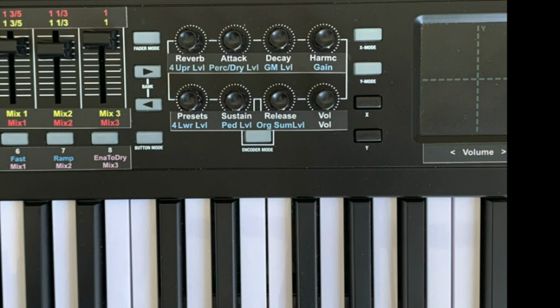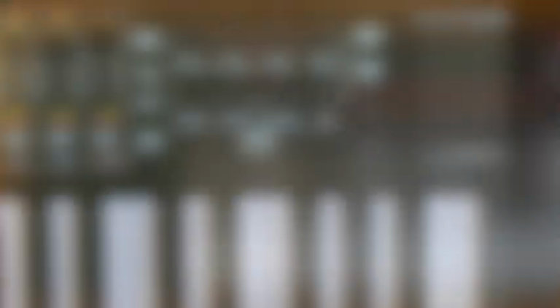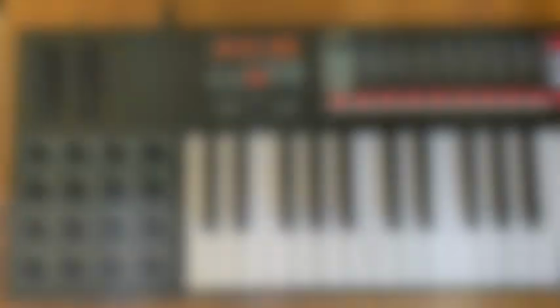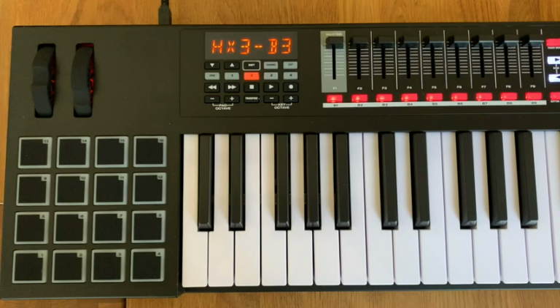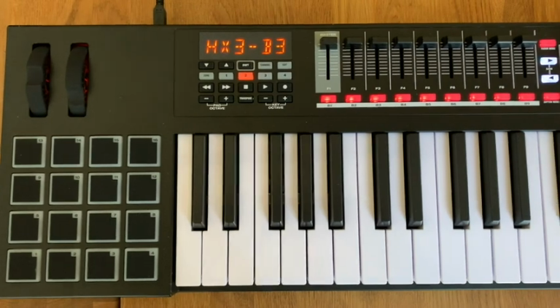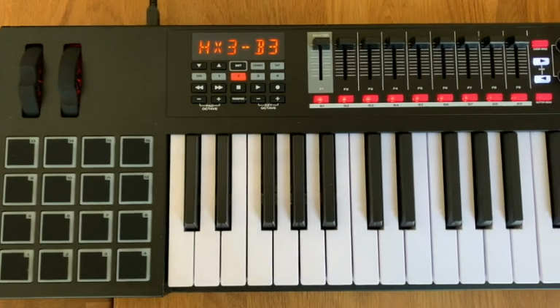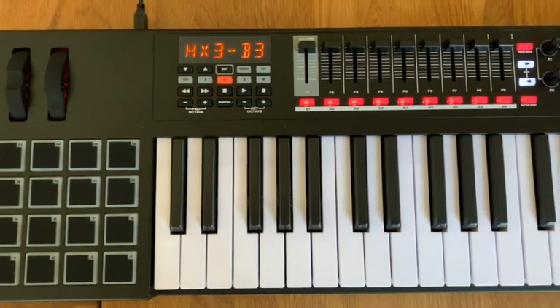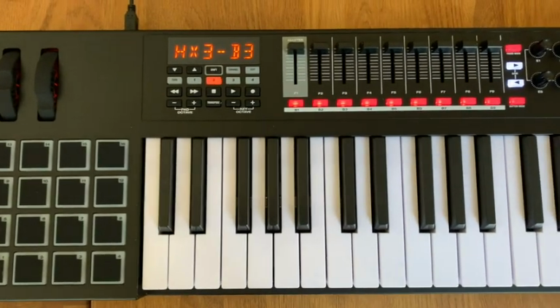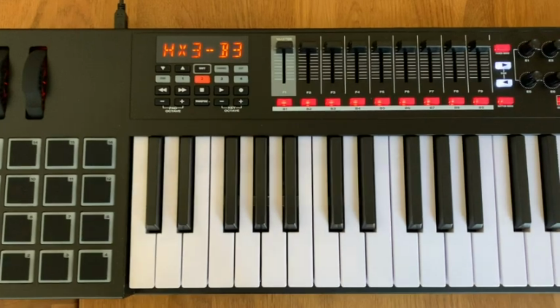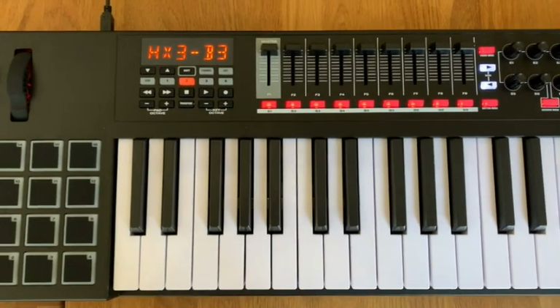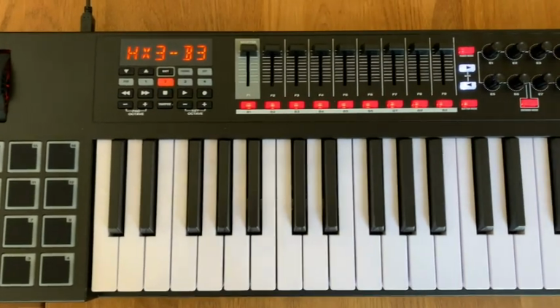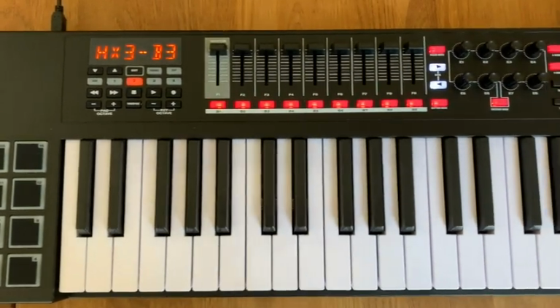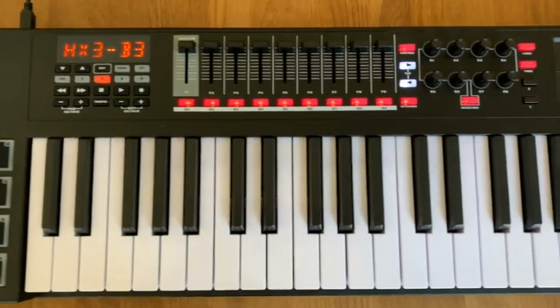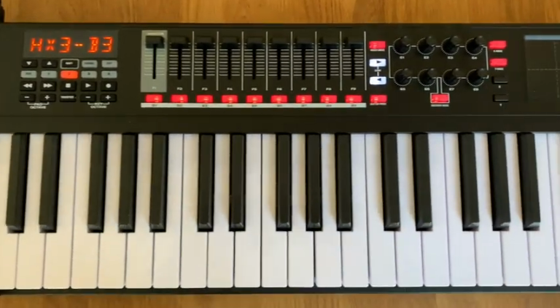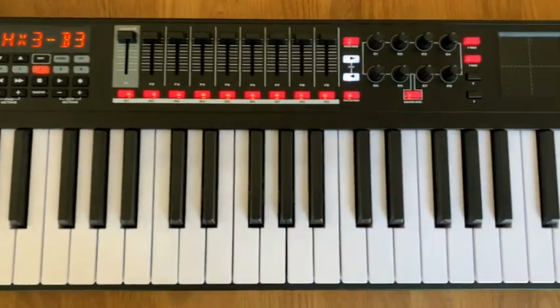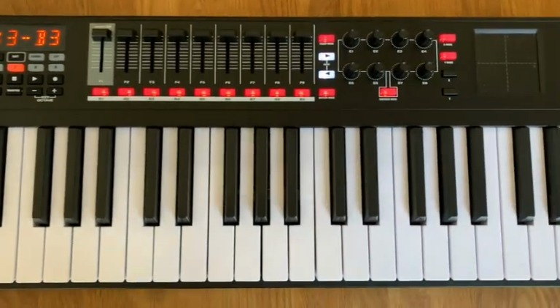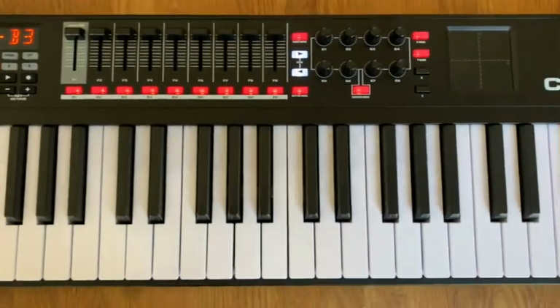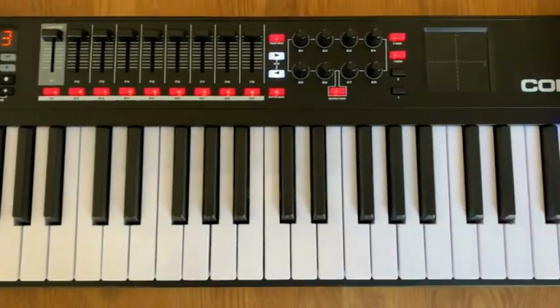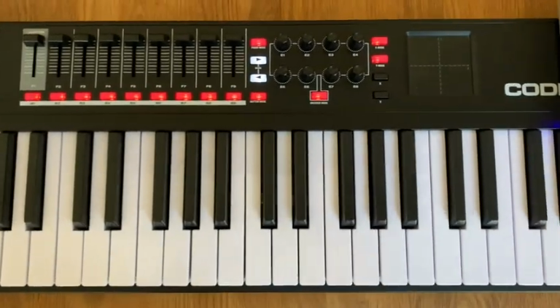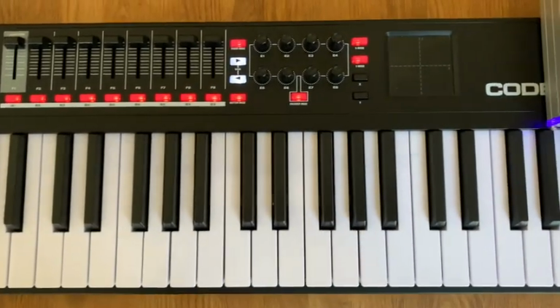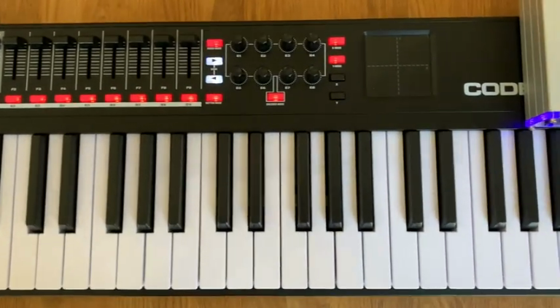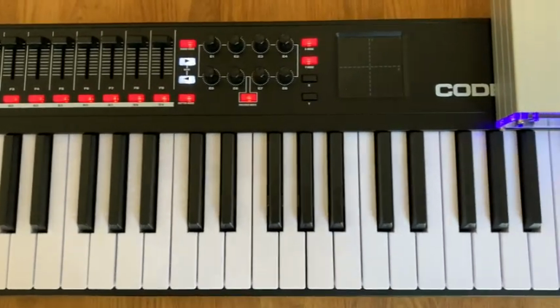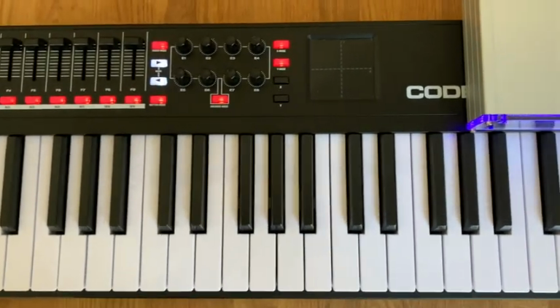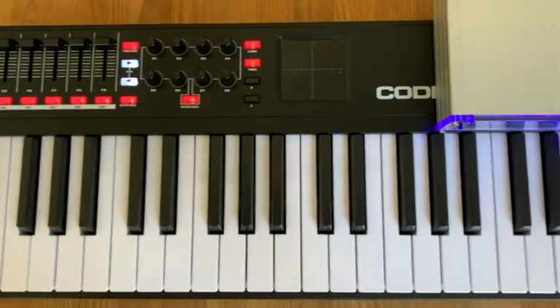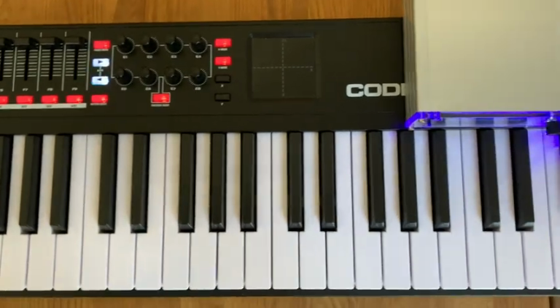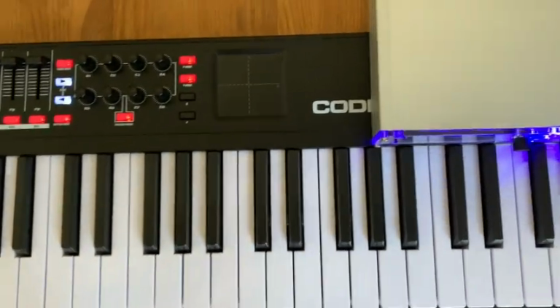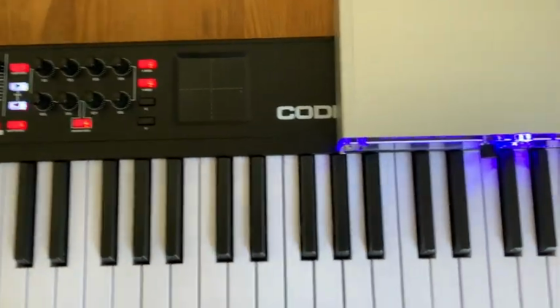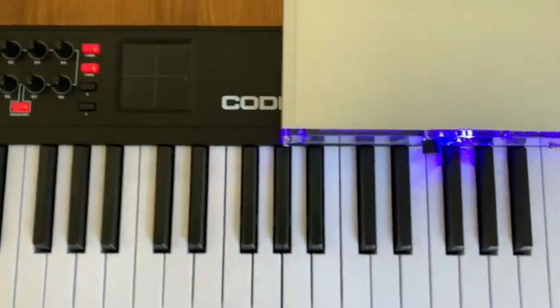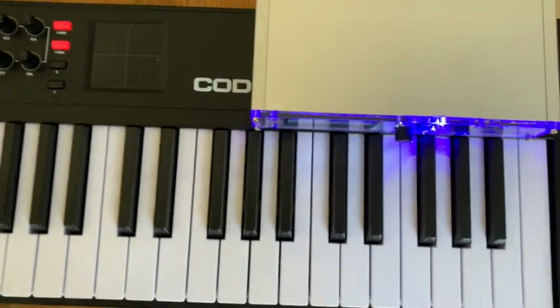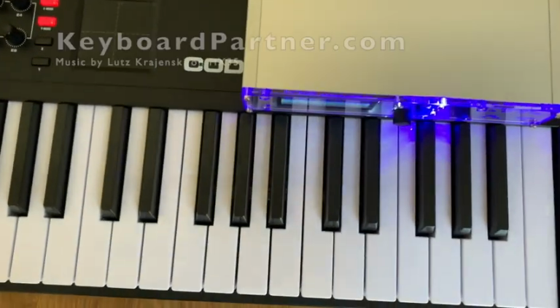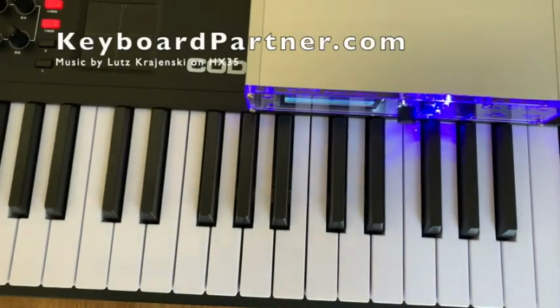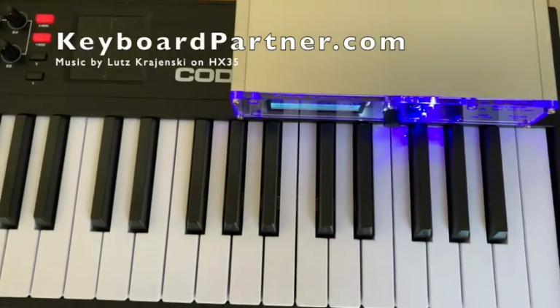So the M-Audio Code 61 and the HX3 MIDI Expander make up a single manual organ with the legendary HX3 sound for less than $1000.